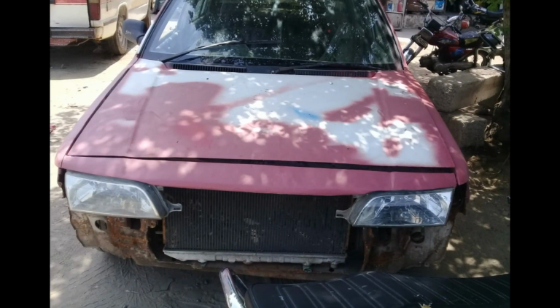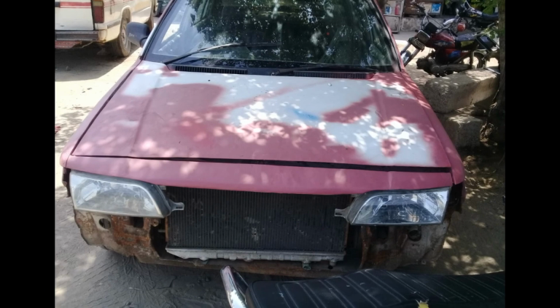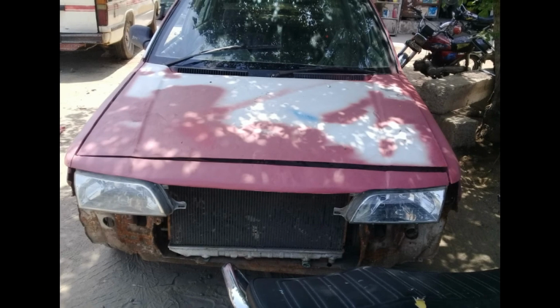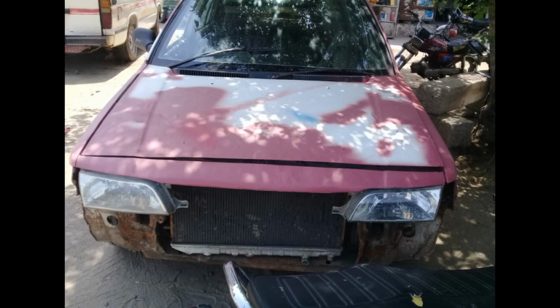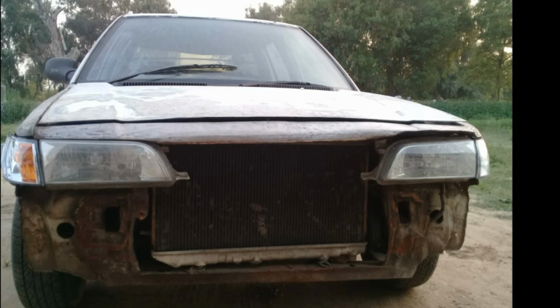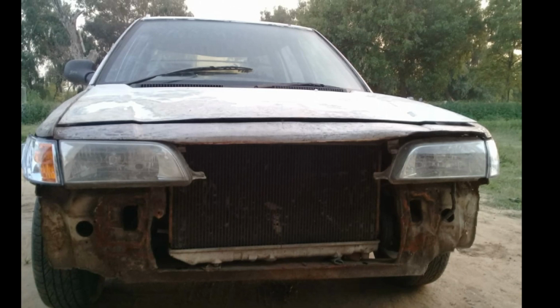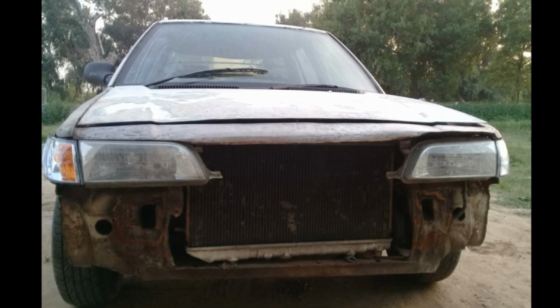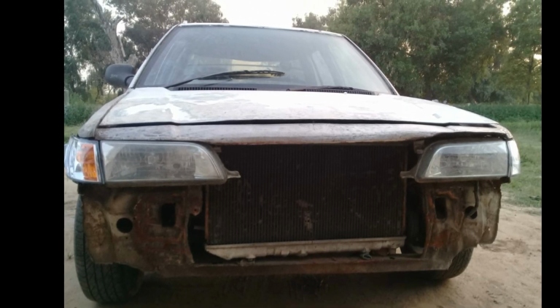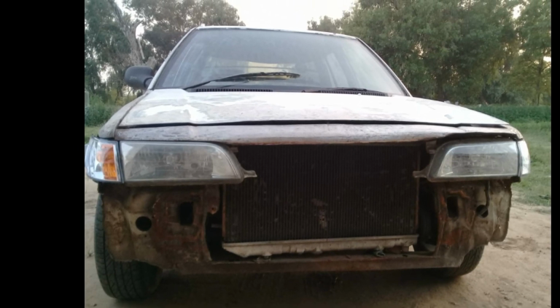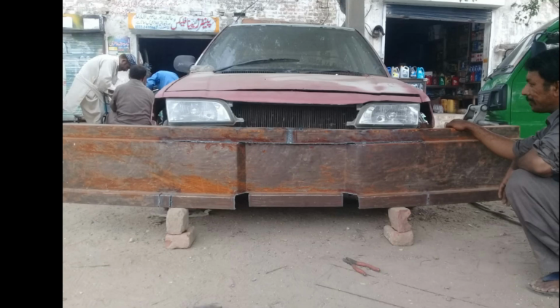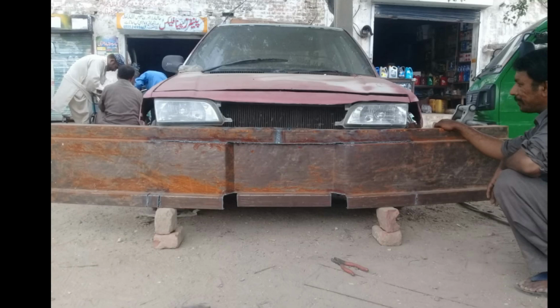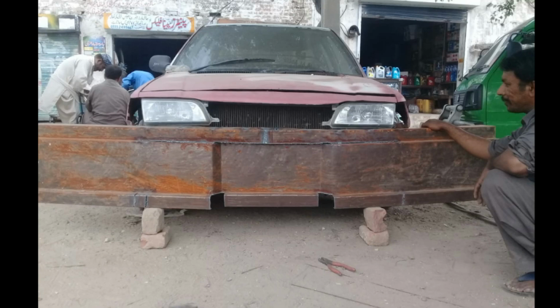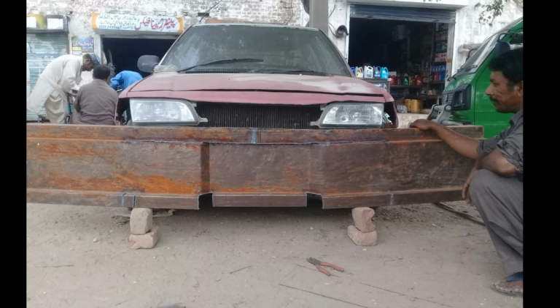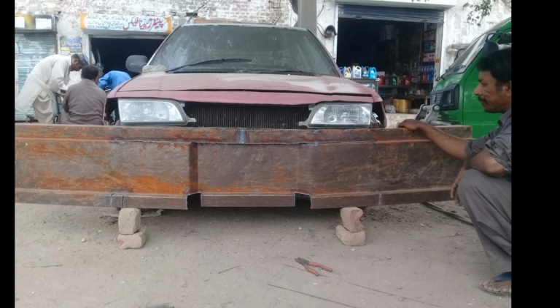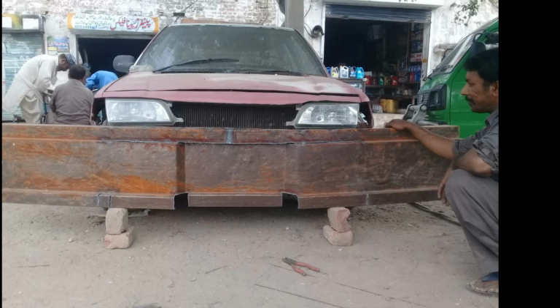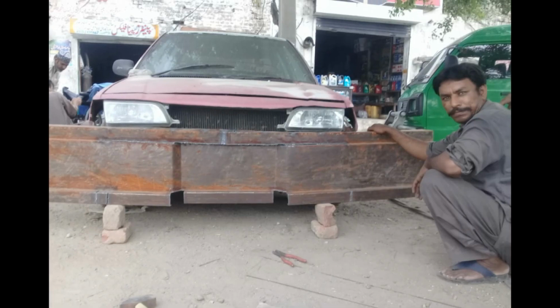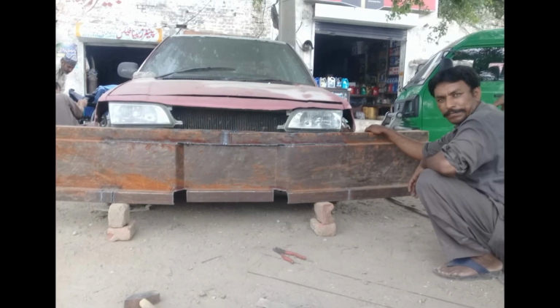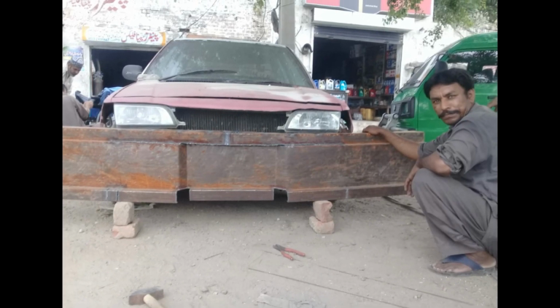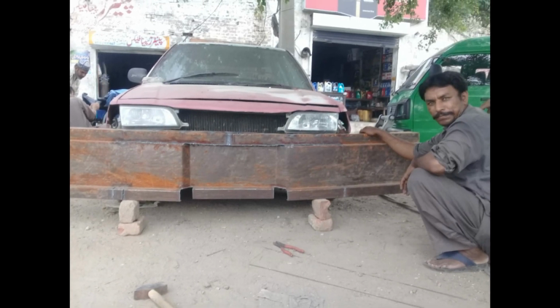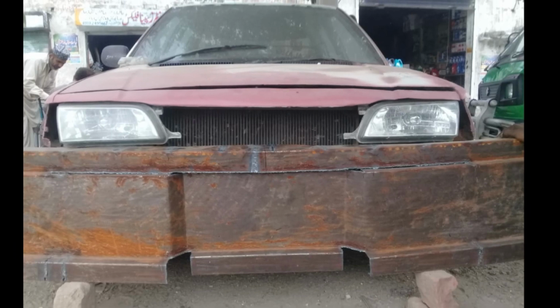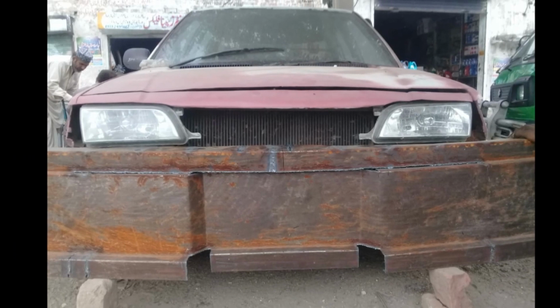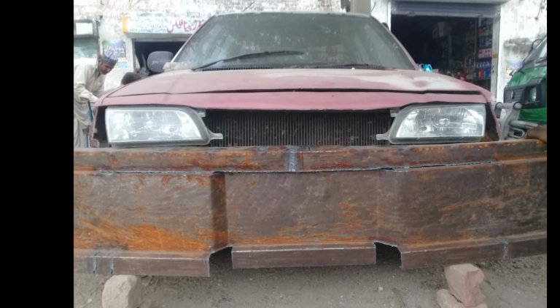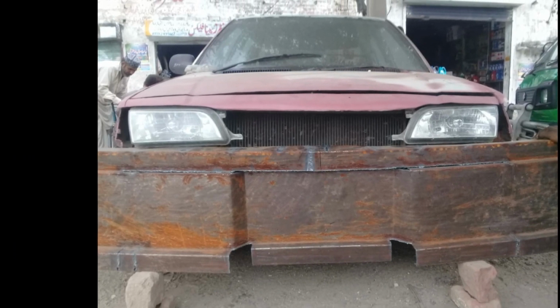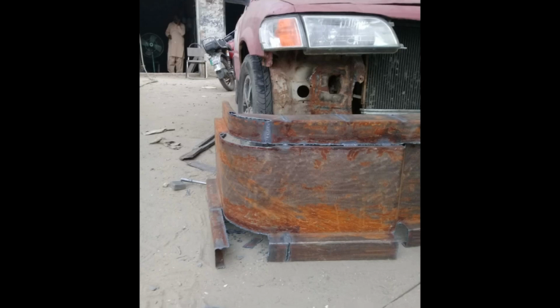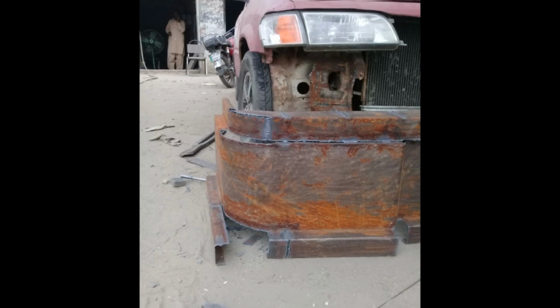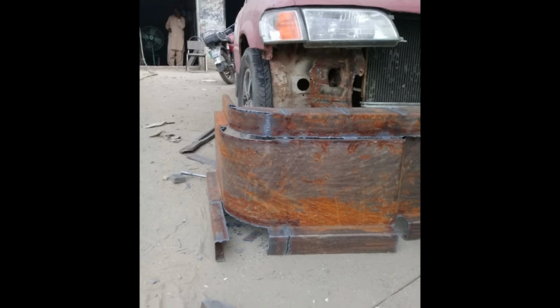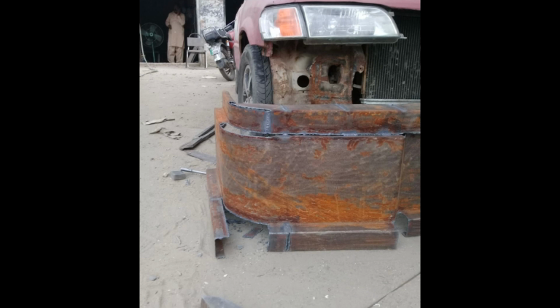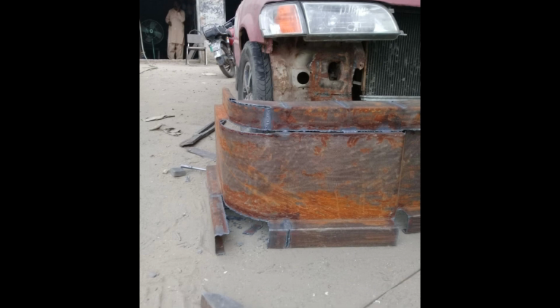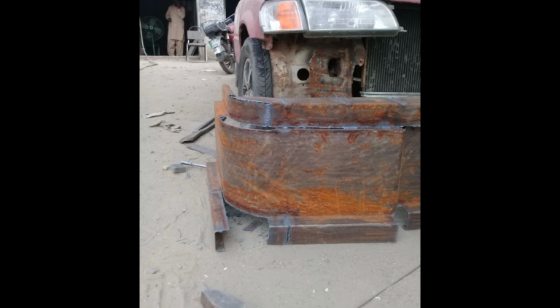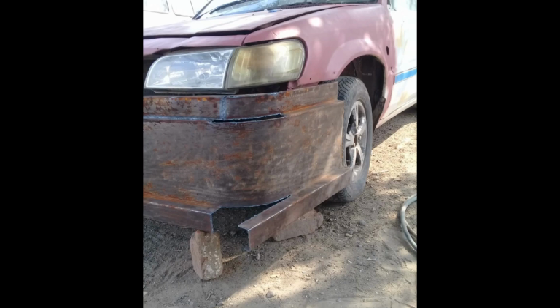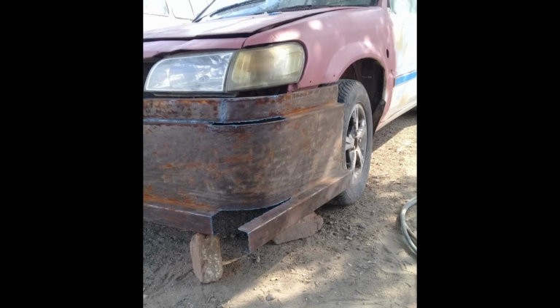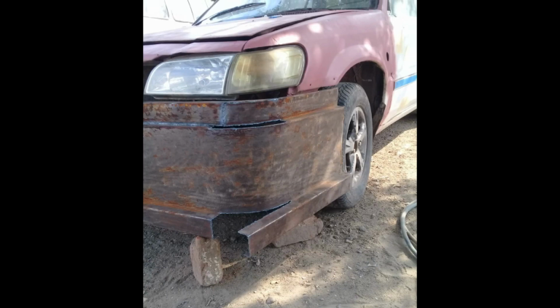Yeh rahi hamaari gadi, aur yeh iski look thi bumper banne se pehle ki. Aur yeh iski chadar copper rakha gaya hai. Jis bumper ki setting ho rahi hai, bos isko bhi fit karke, toh iski side pe cut diye ja raha hai.